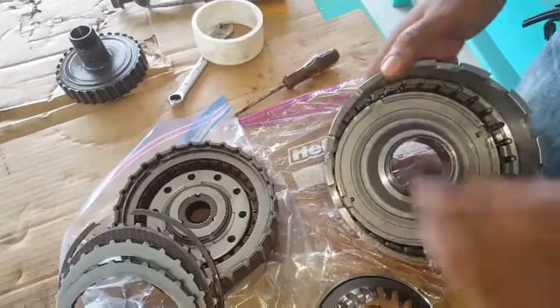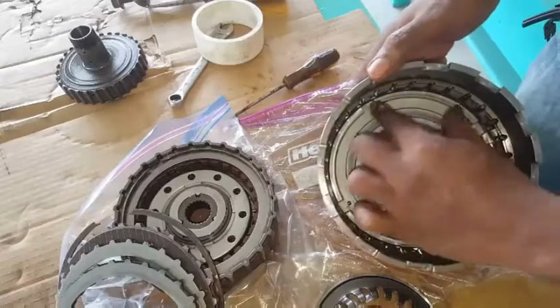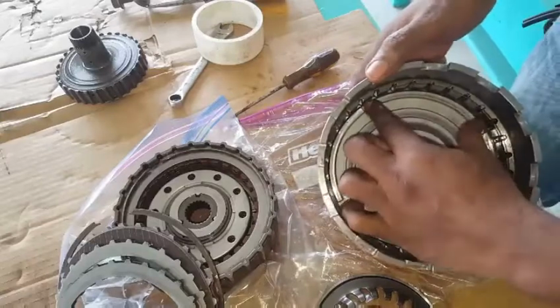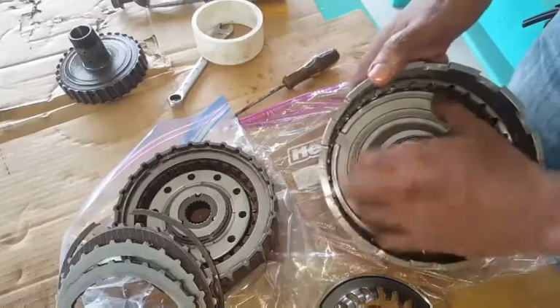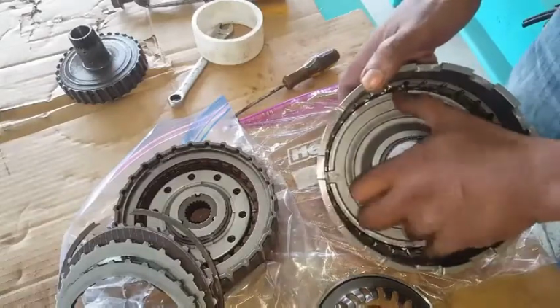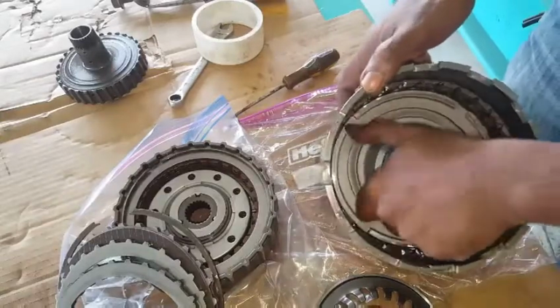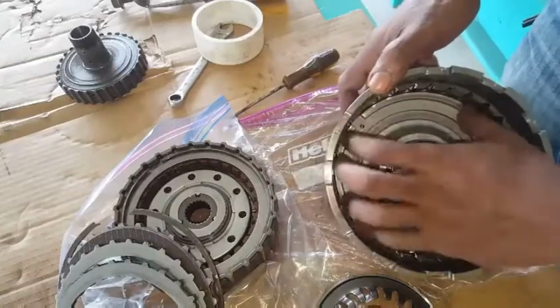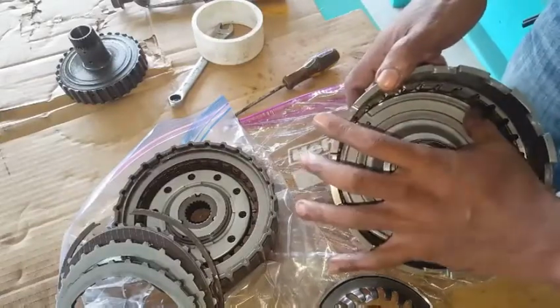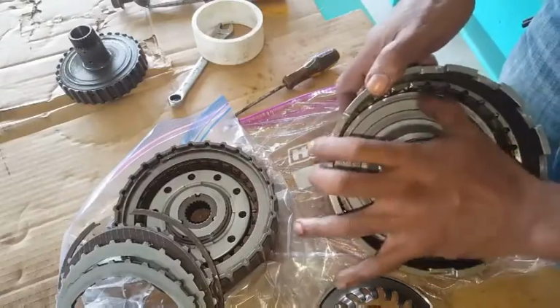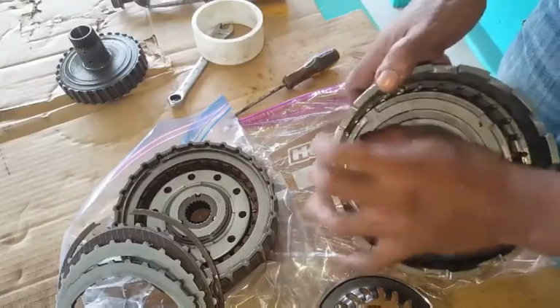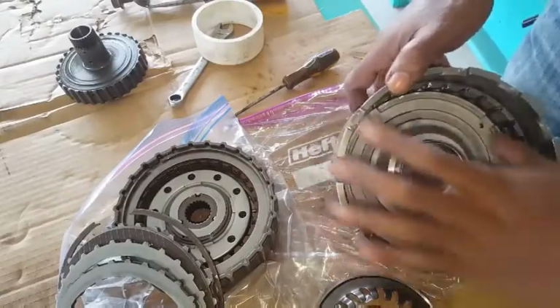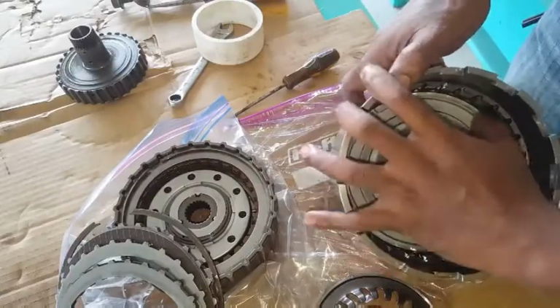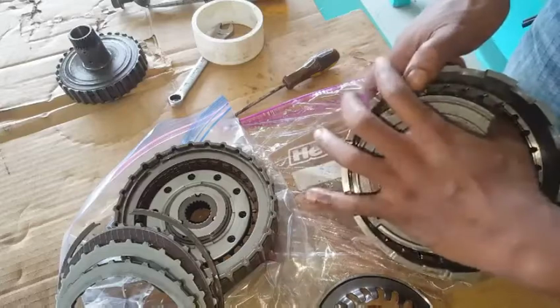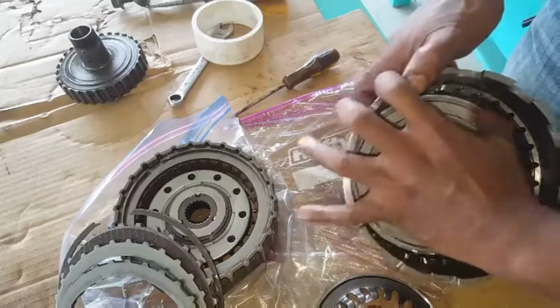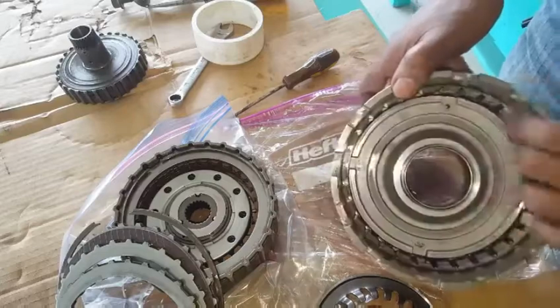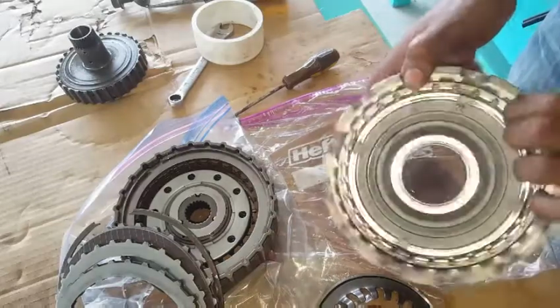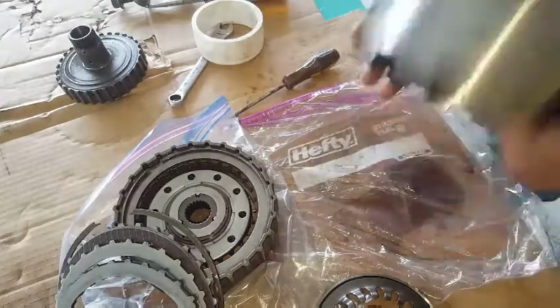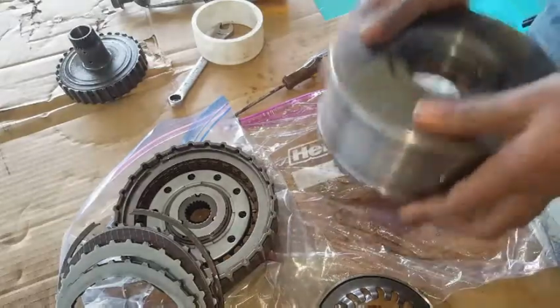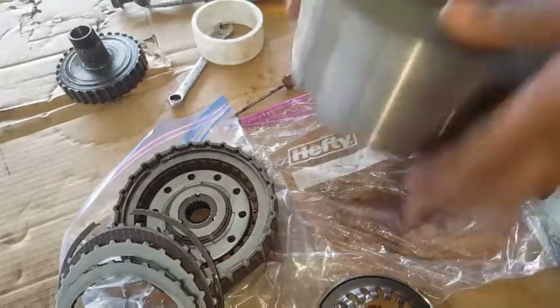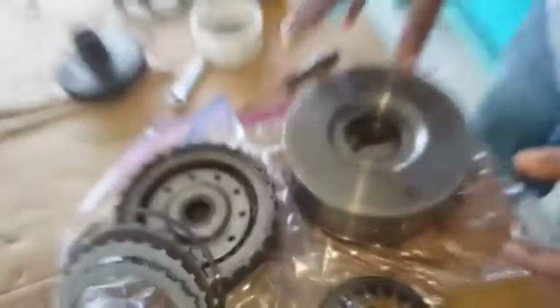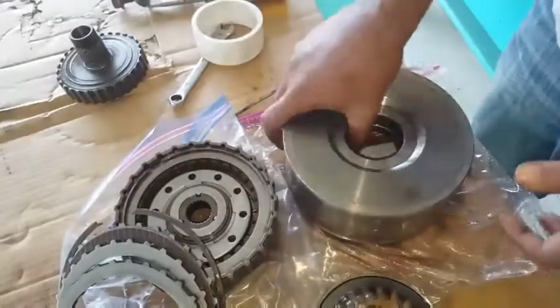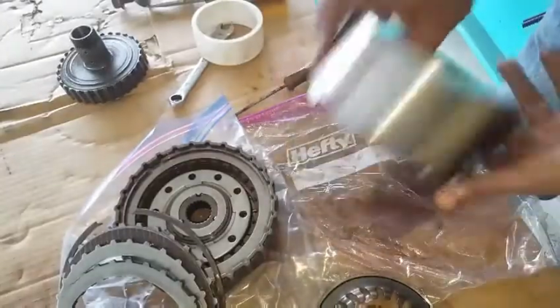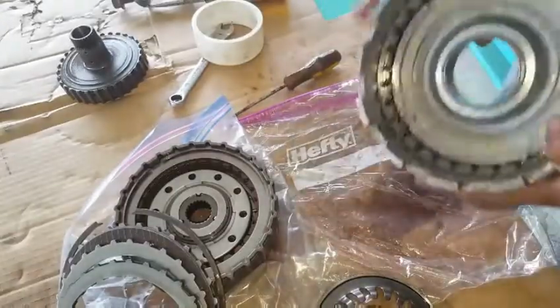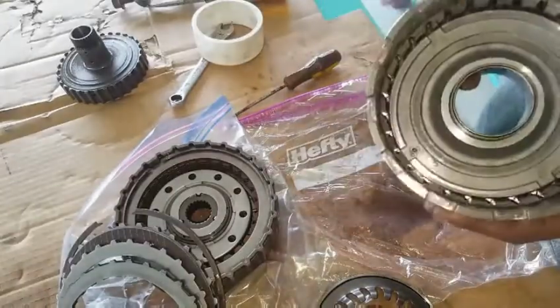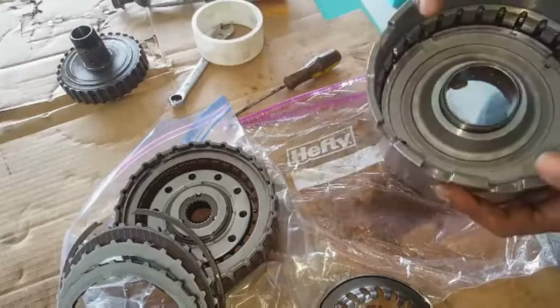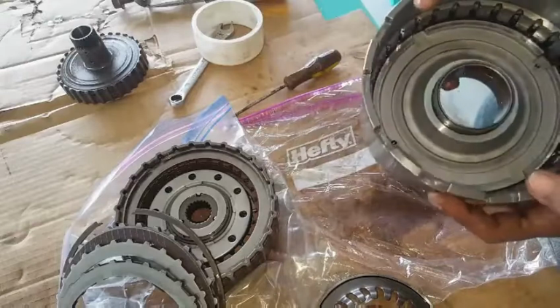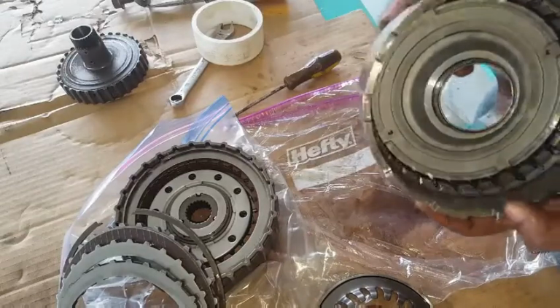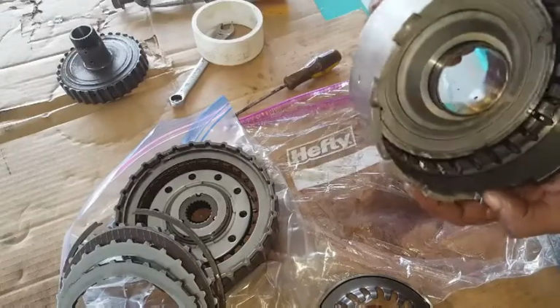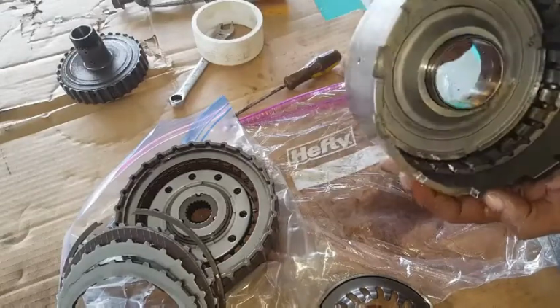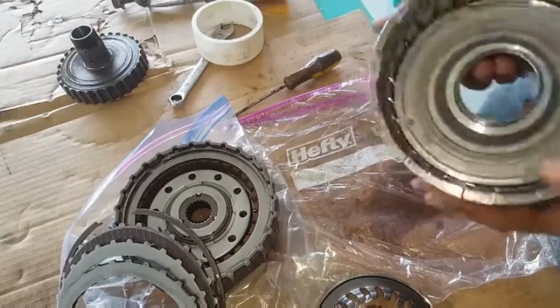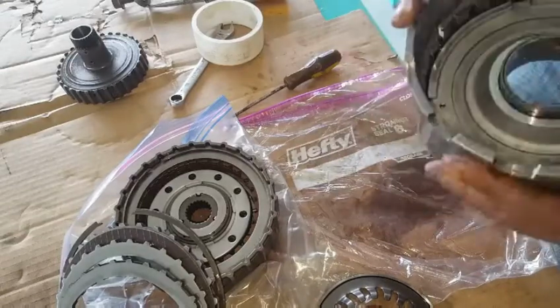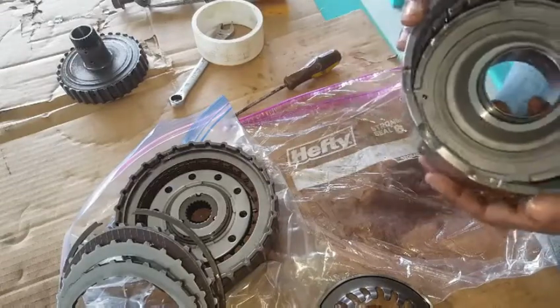Sometimes compressed air can be used for removing this piston, but you want to rotate it in the drum, freeing up the seal, putting it over and dropping it on the table so that the piston will be able to drop out of its cavity.